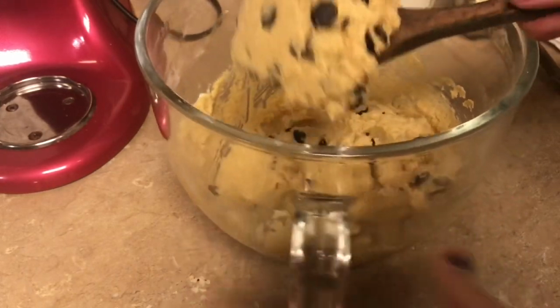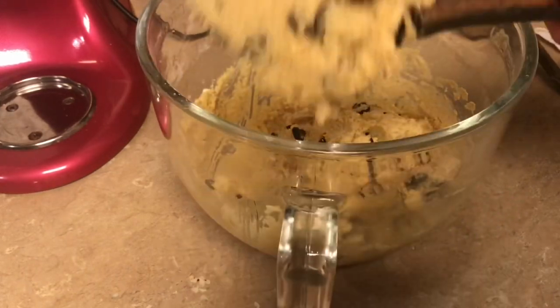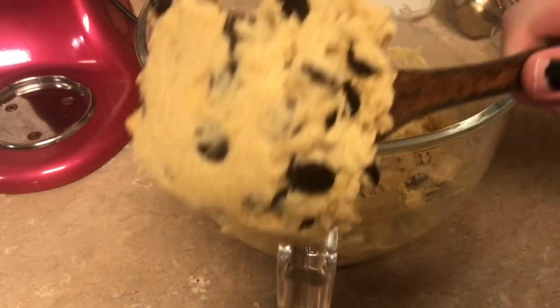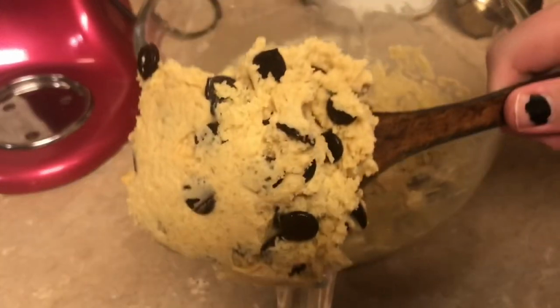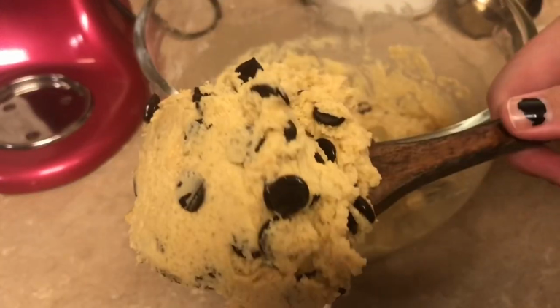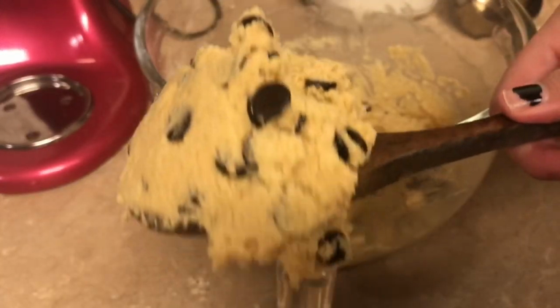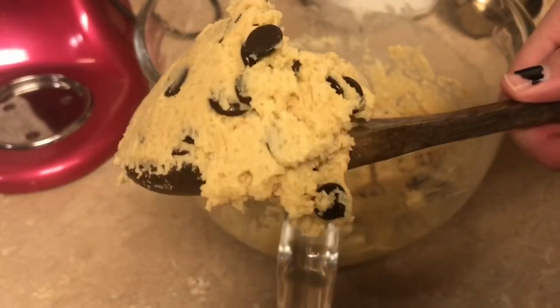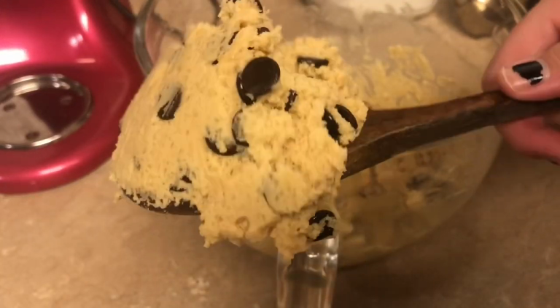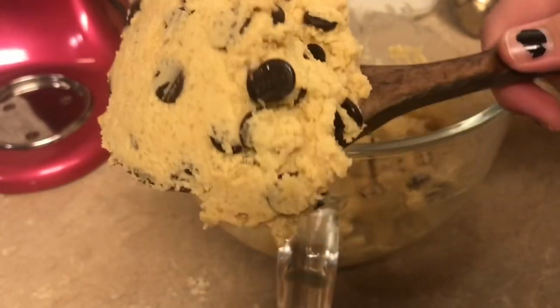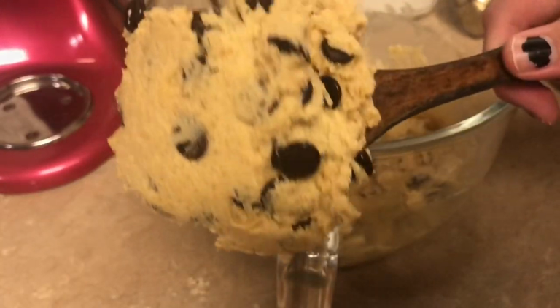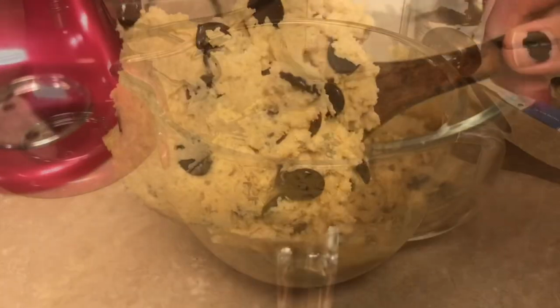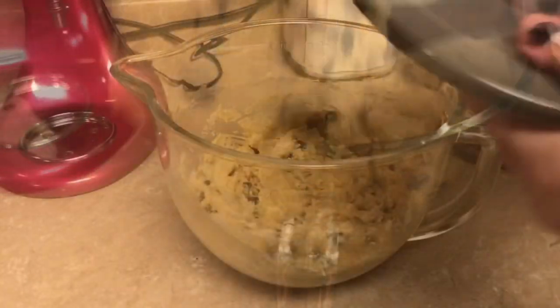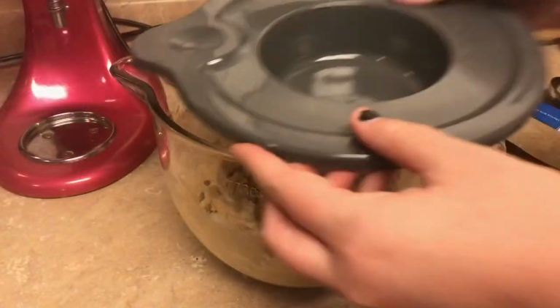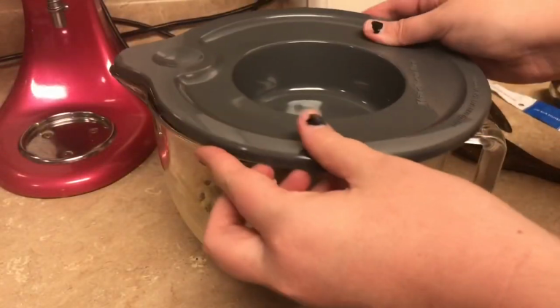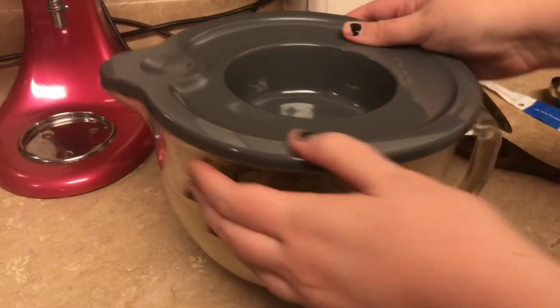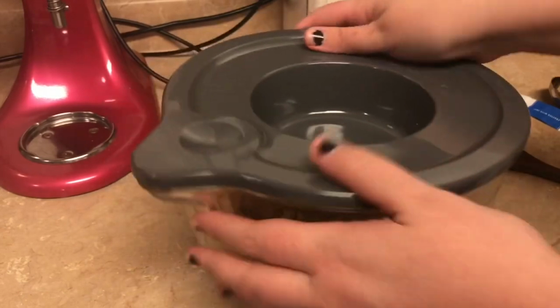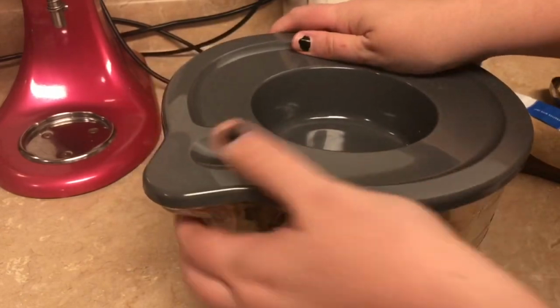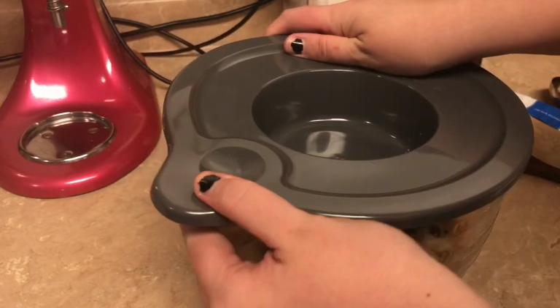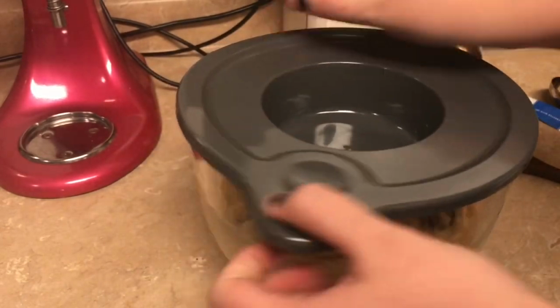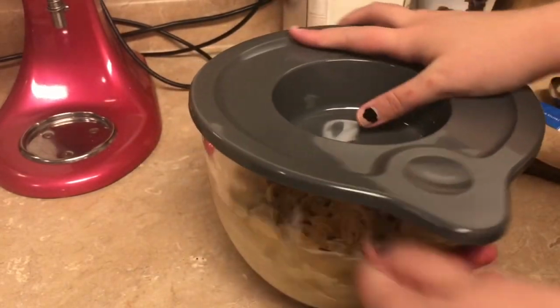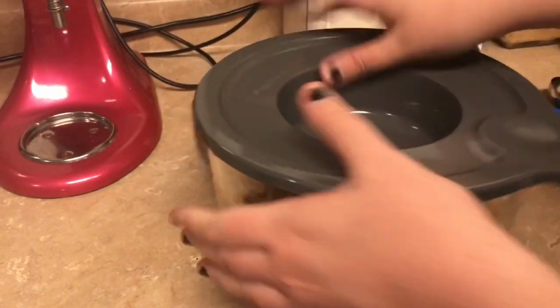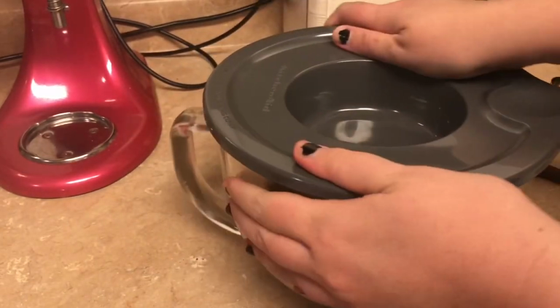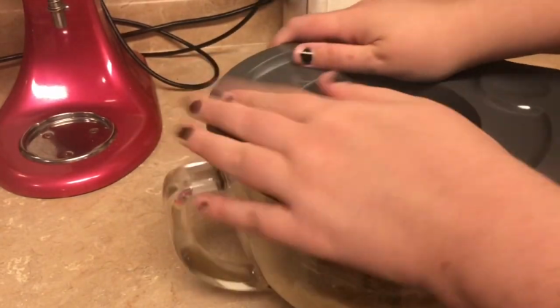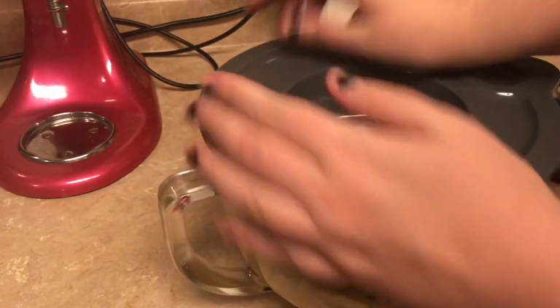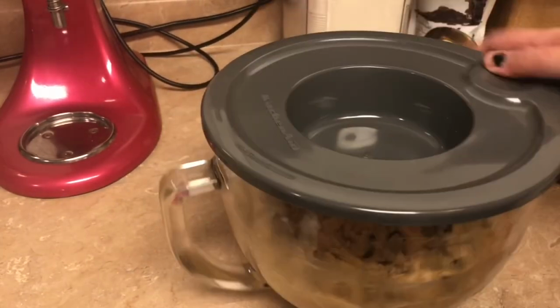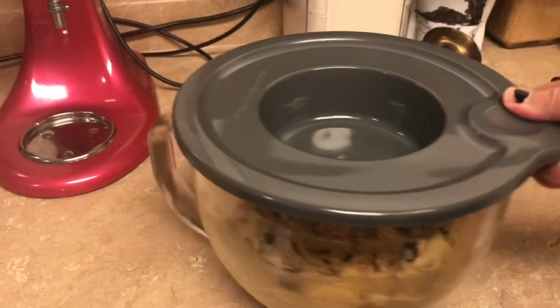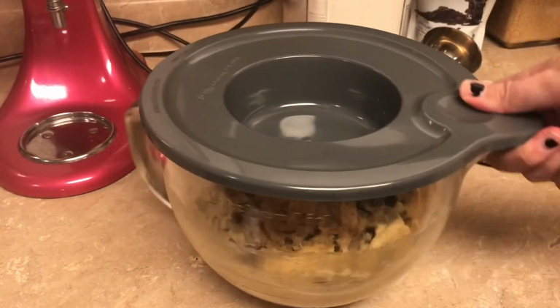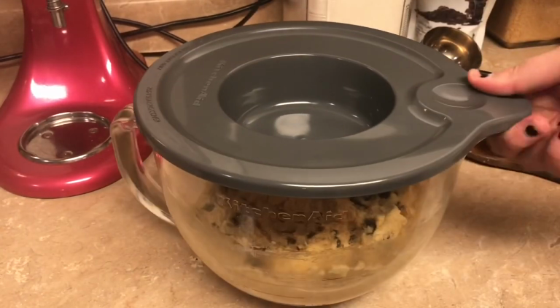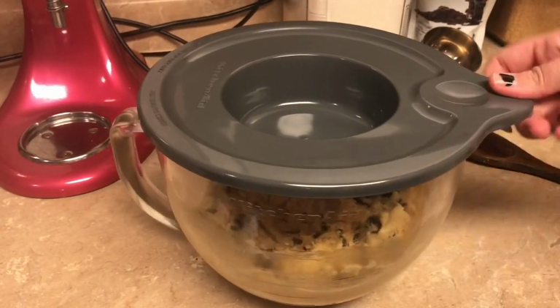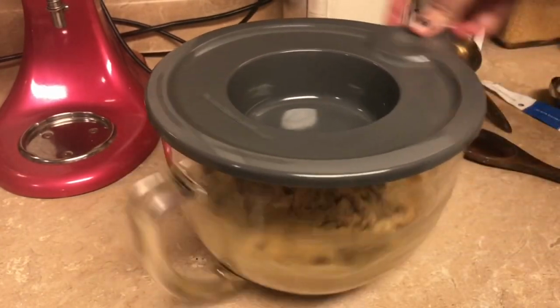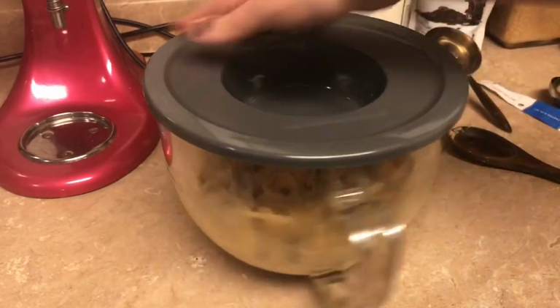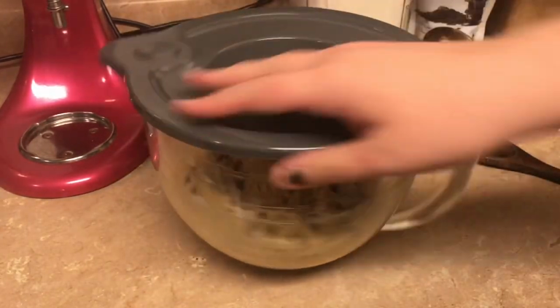Doesn't that look so yummy — it's hard to not take a bite right now! We're gonna put this in the fridge for about half an hour just to let the batter cool off, and then I'll see you in a minute.